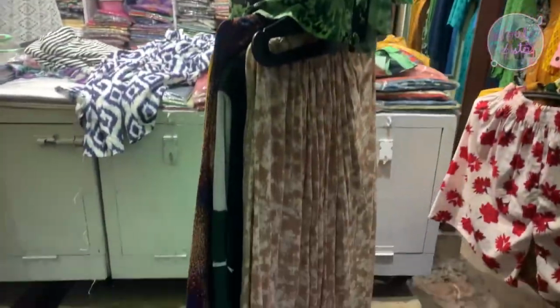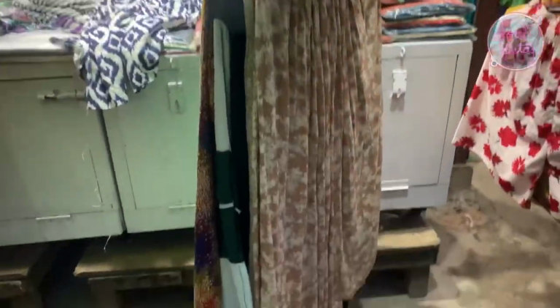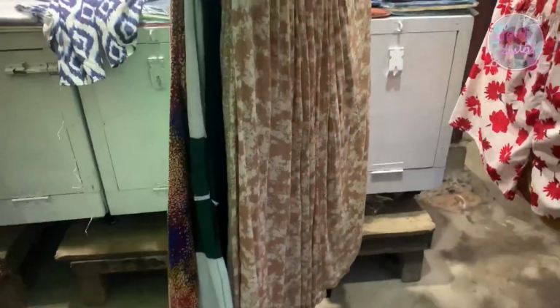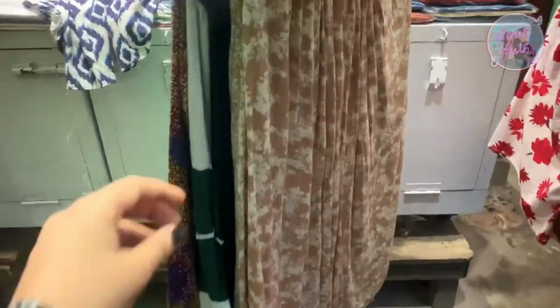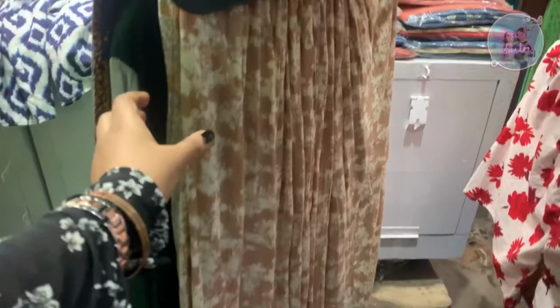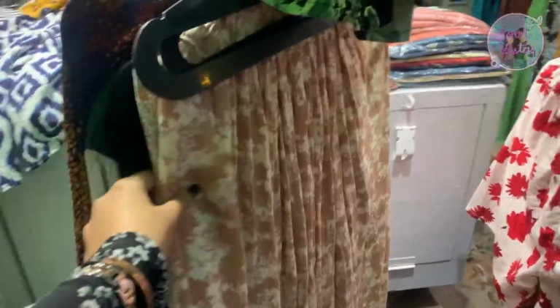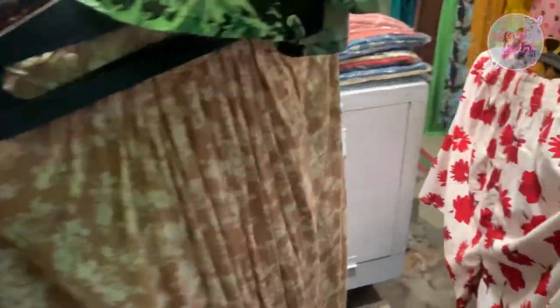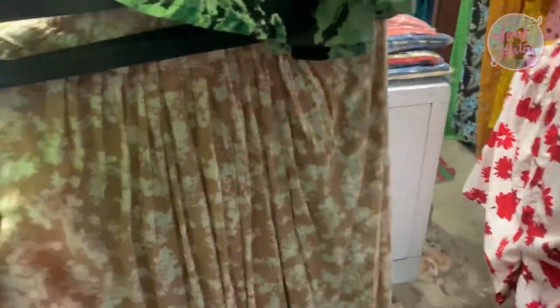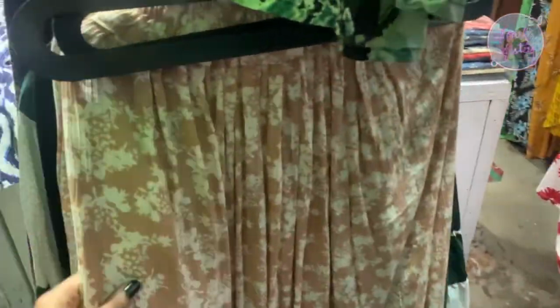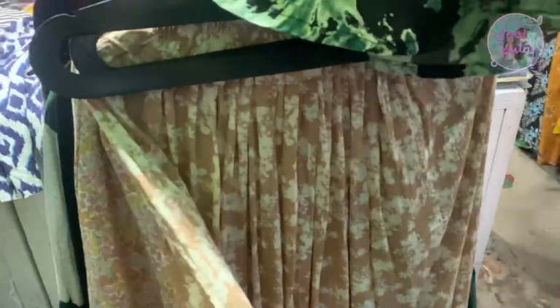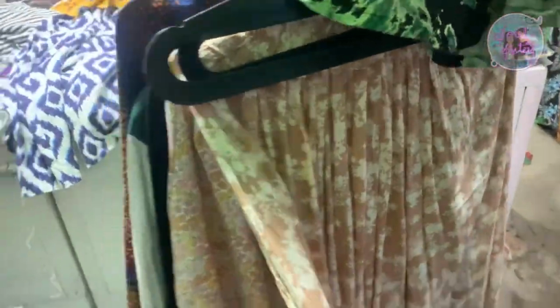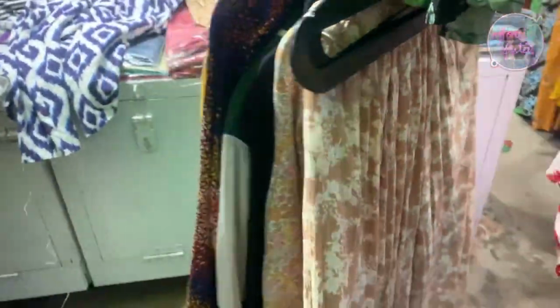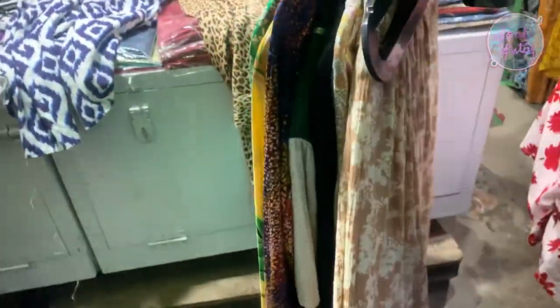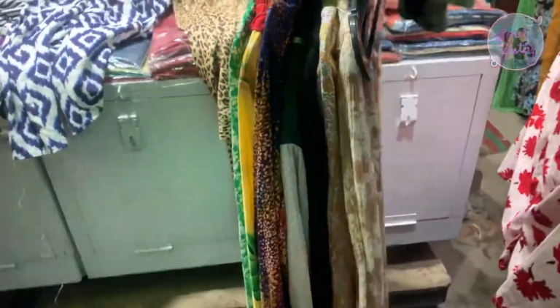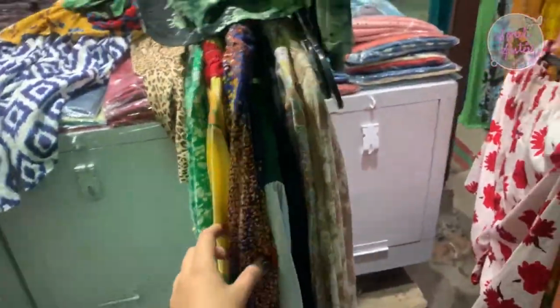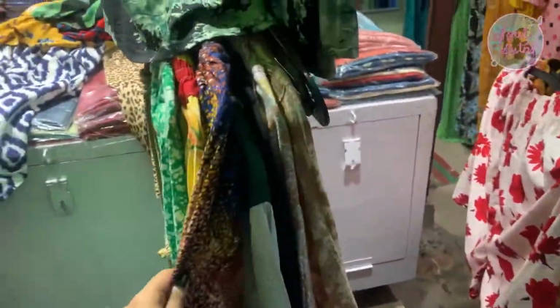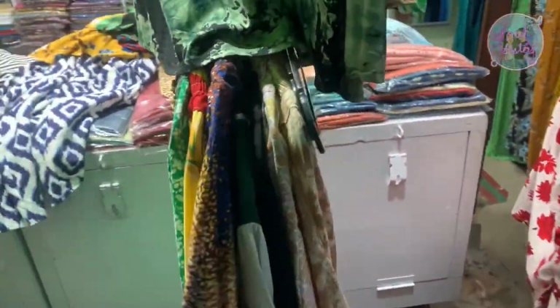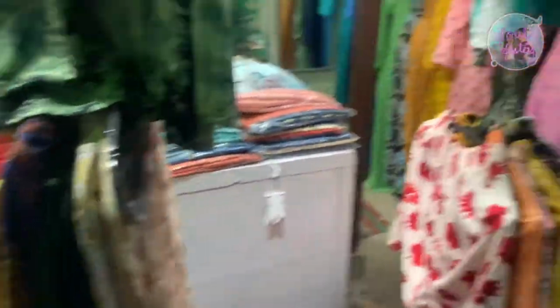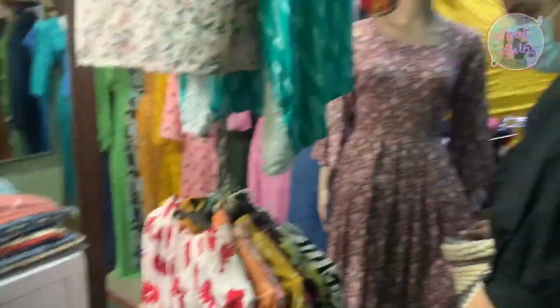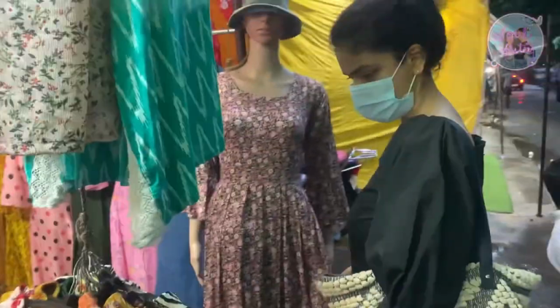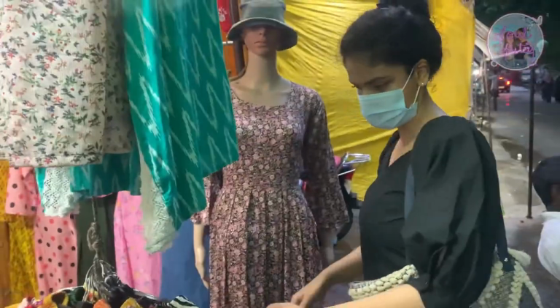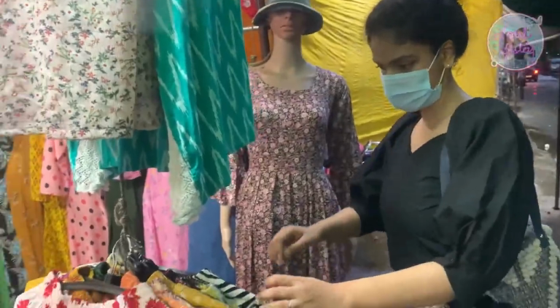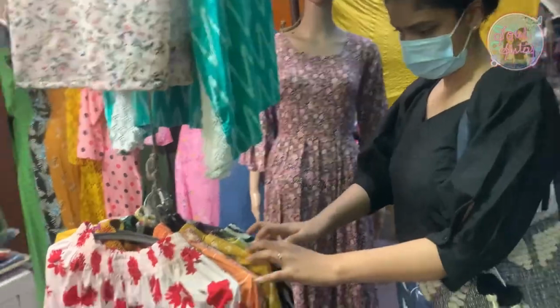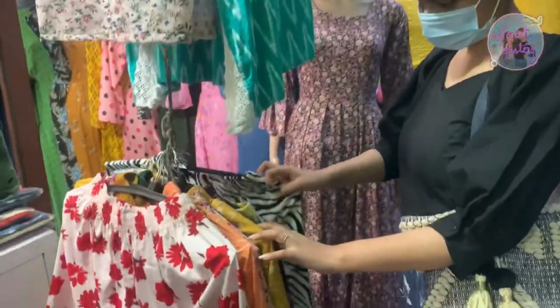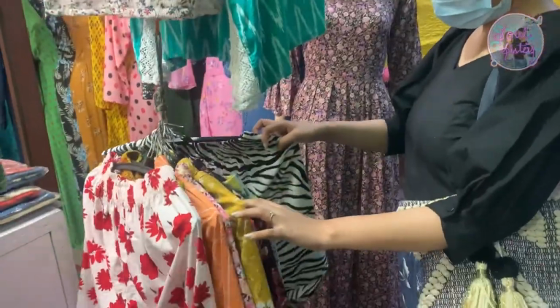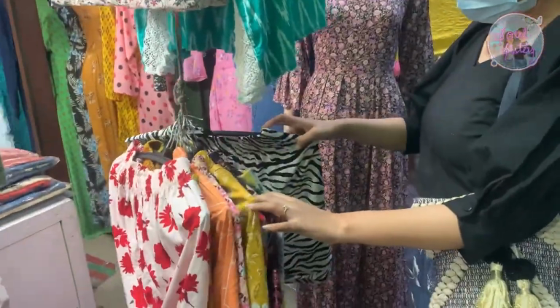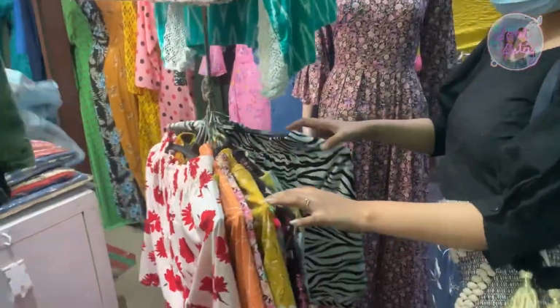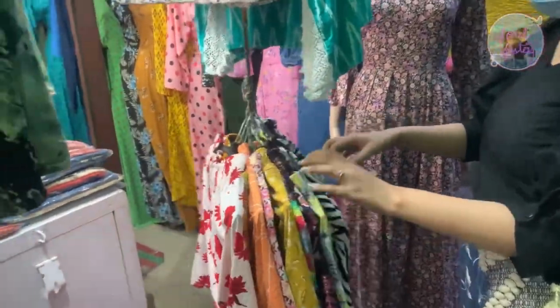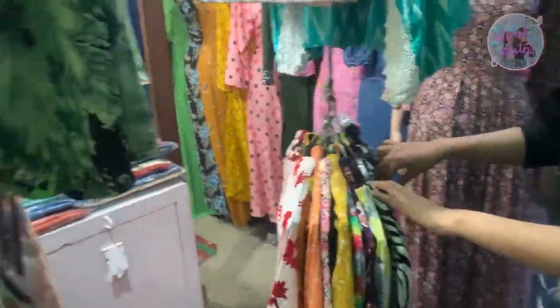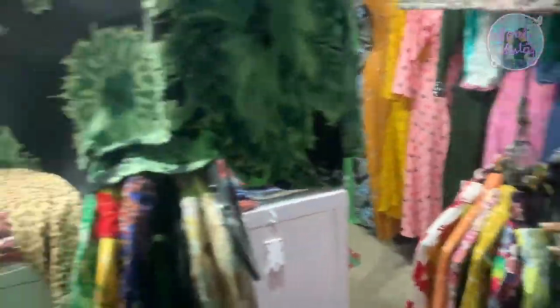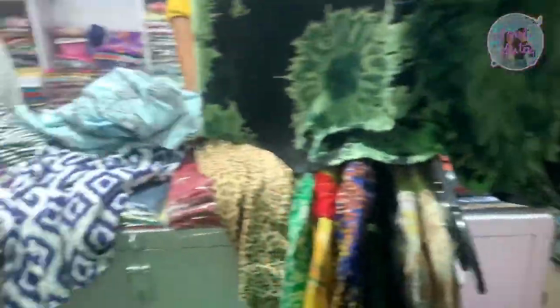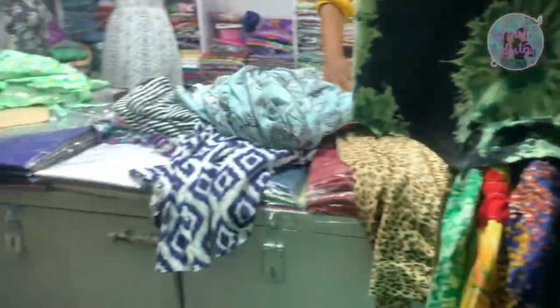Basic tops, basic T-shirts, shorts, skirts, palazzo pants — all variety is affordable and the quality is so good.